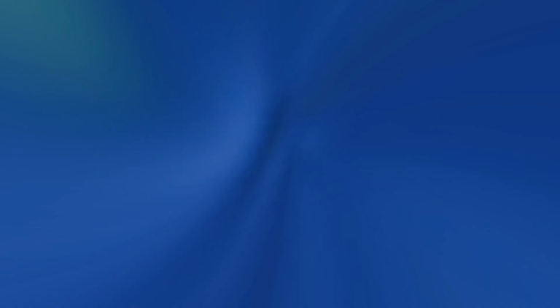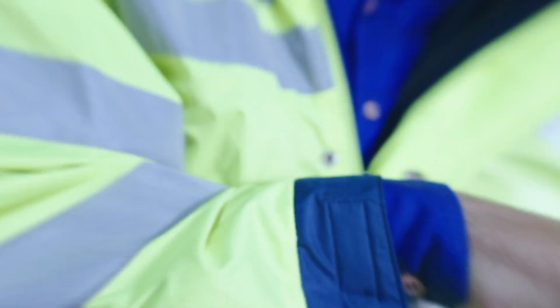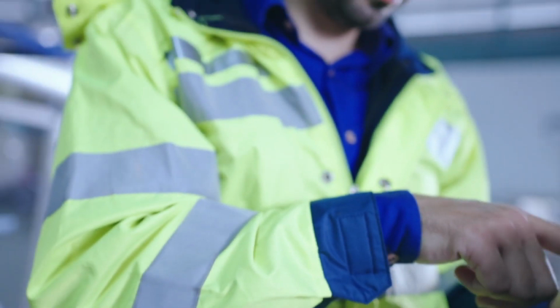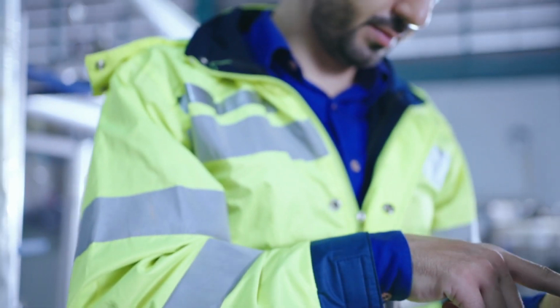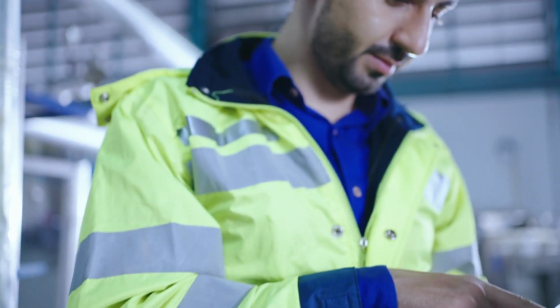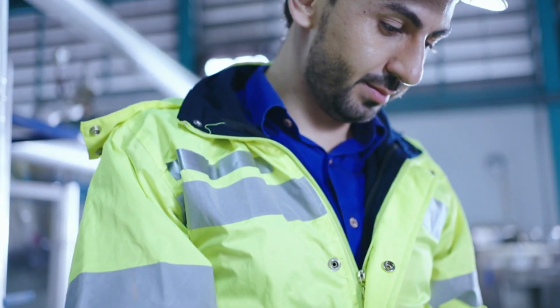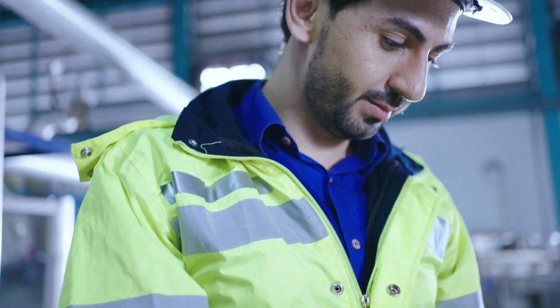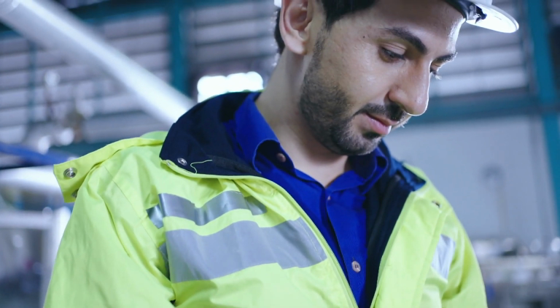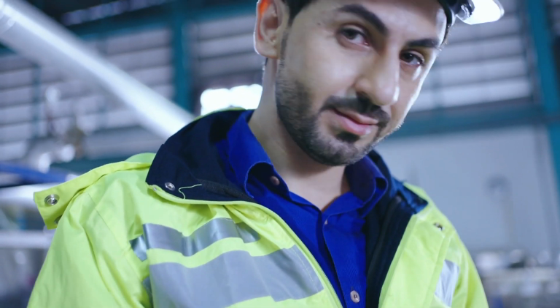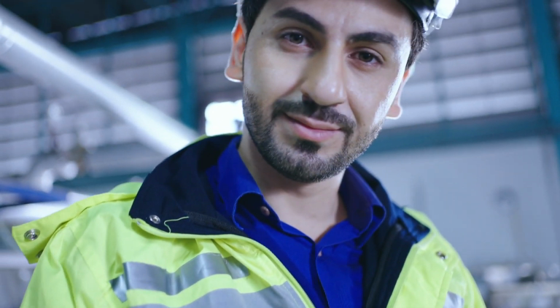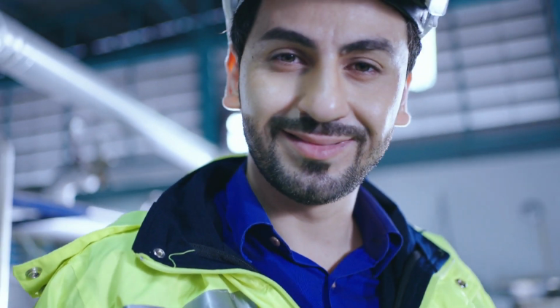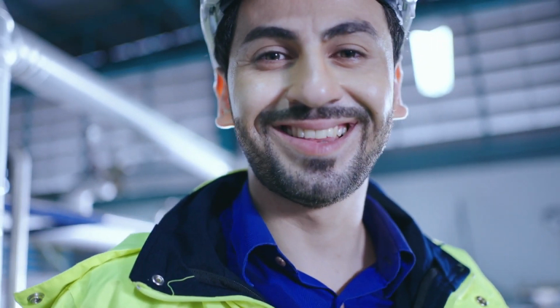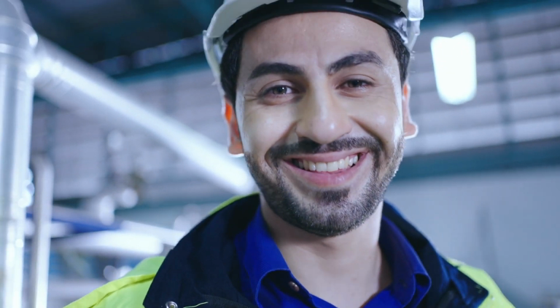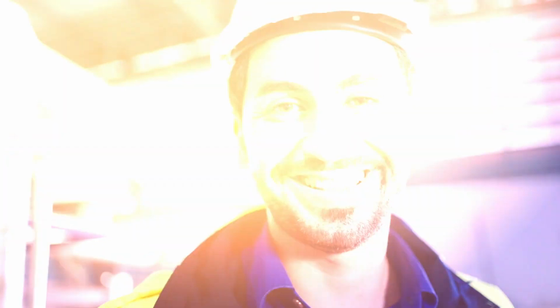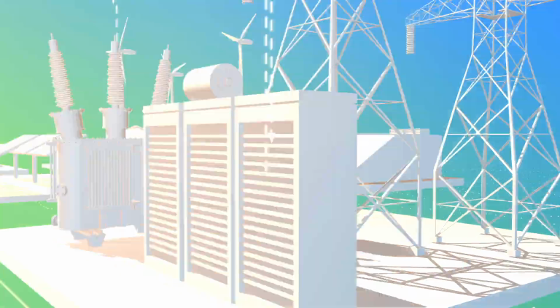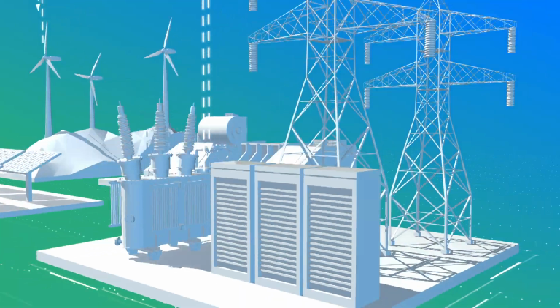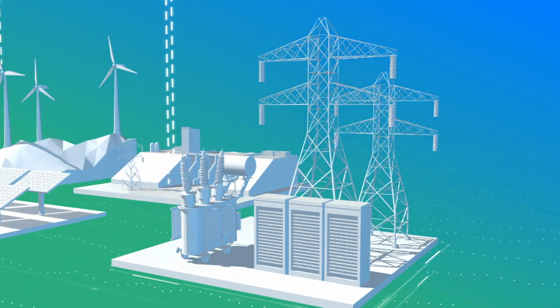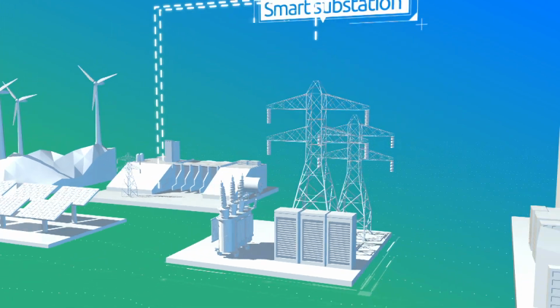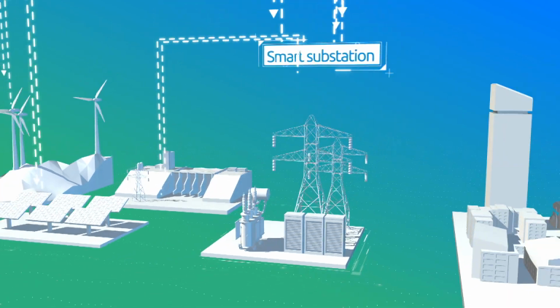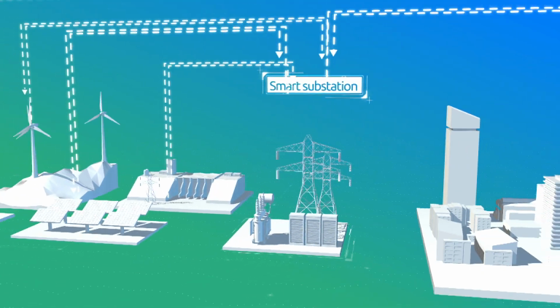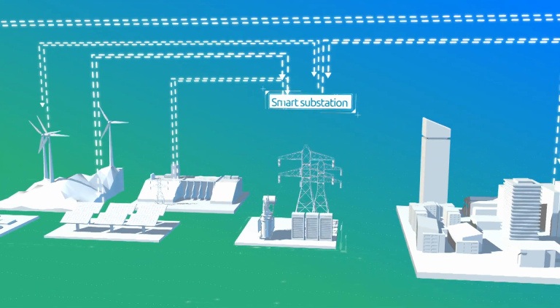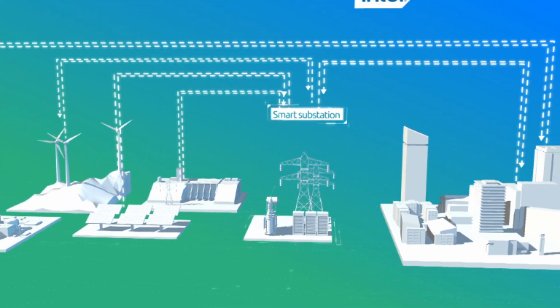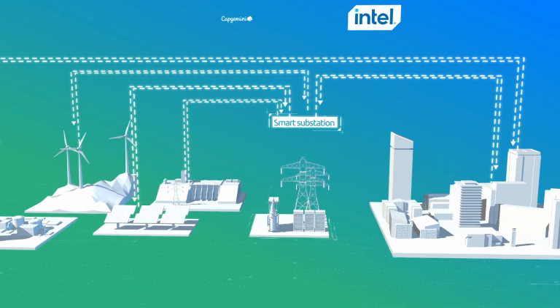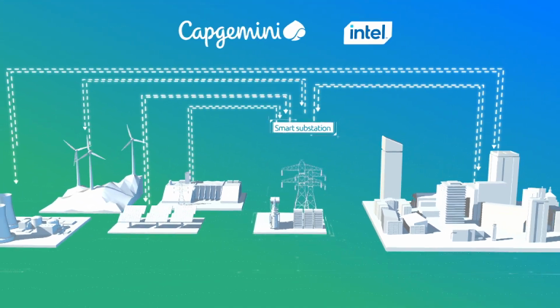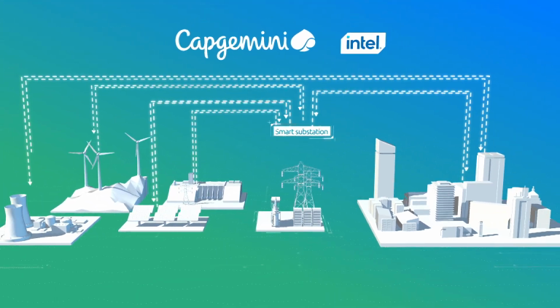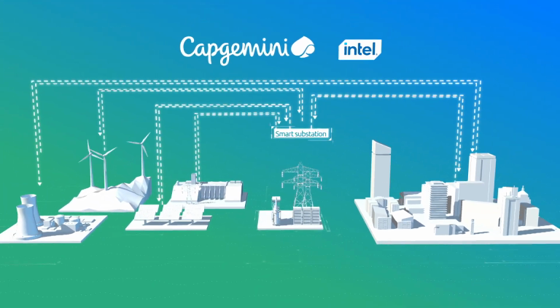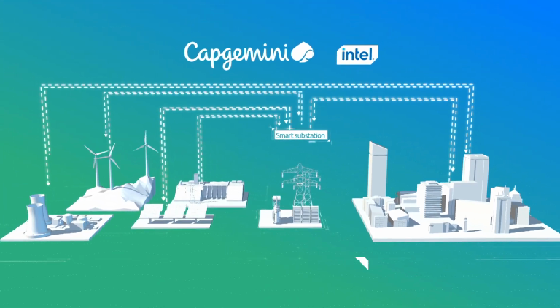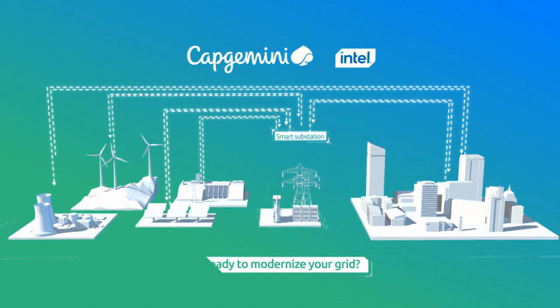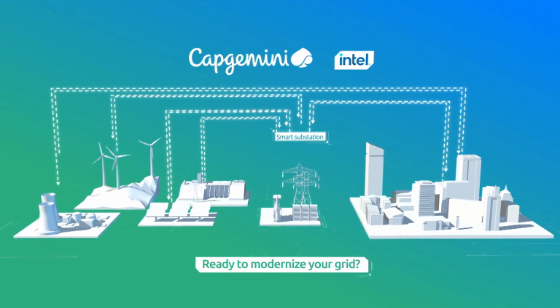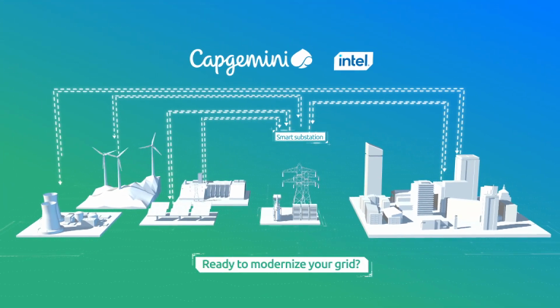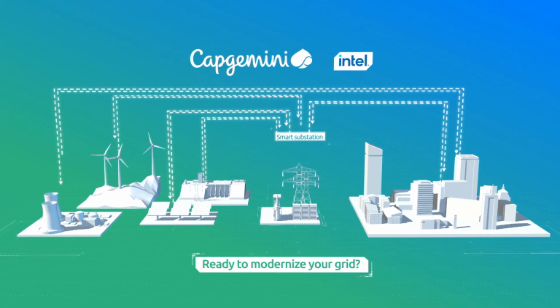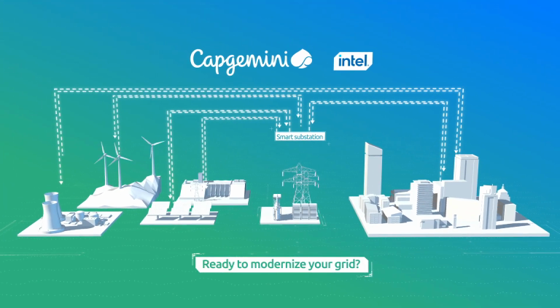A smarter grid starts with substation modernization, and substation modernization starts with Intel and Capgemini. Ready to modernize your grid?